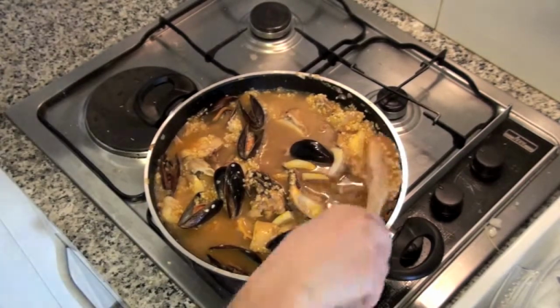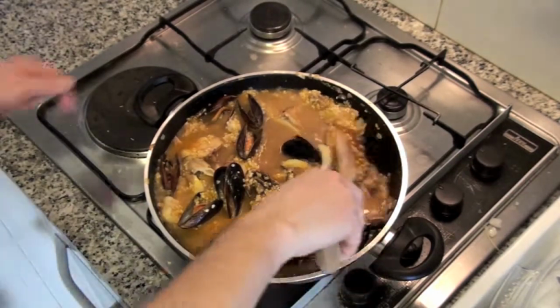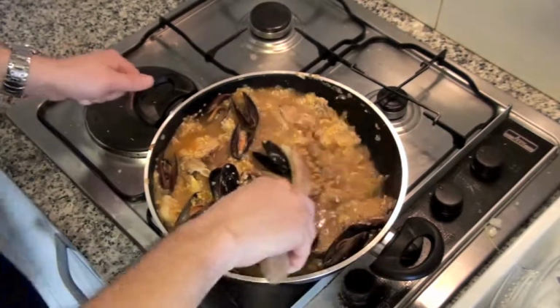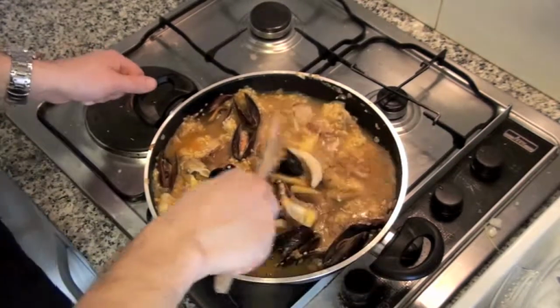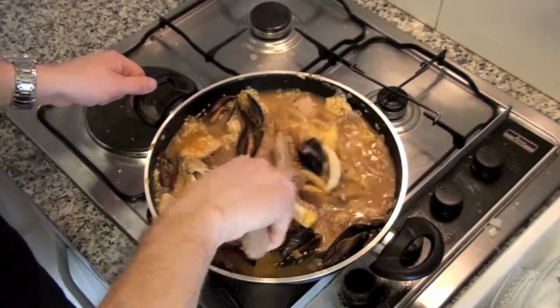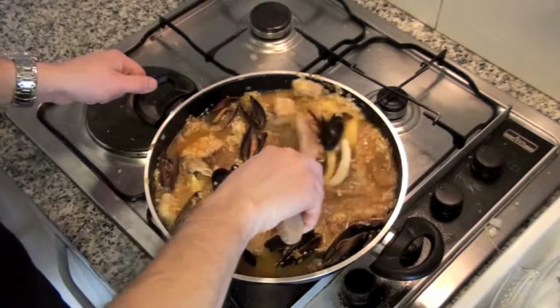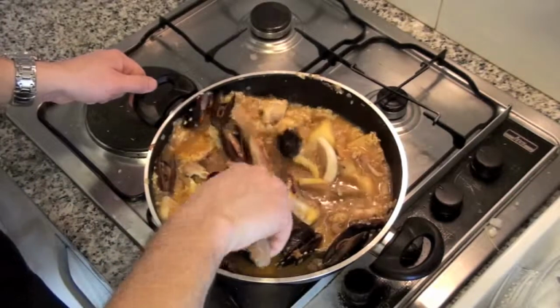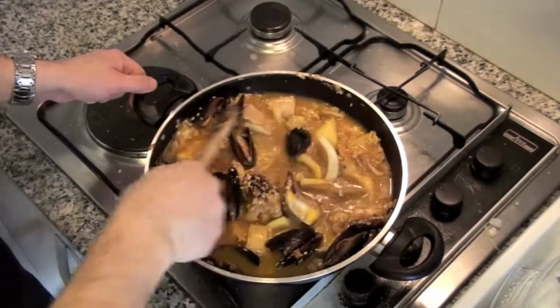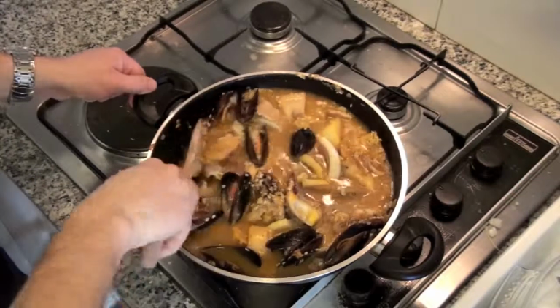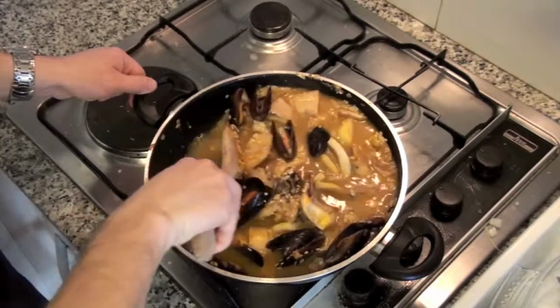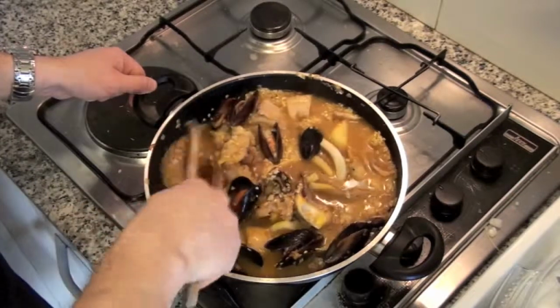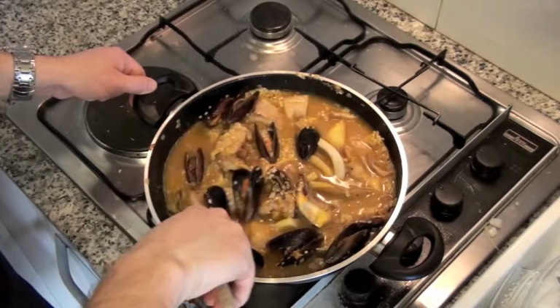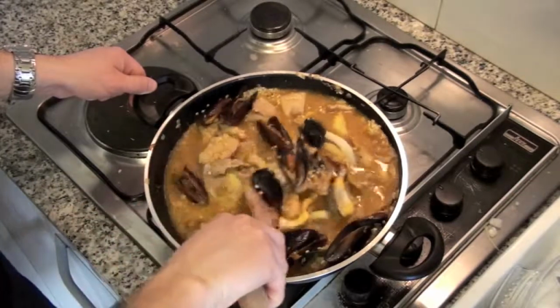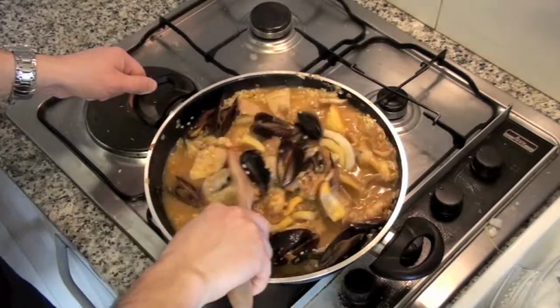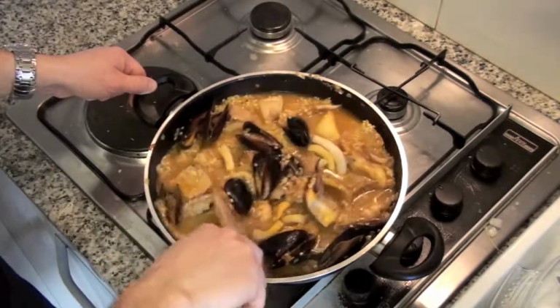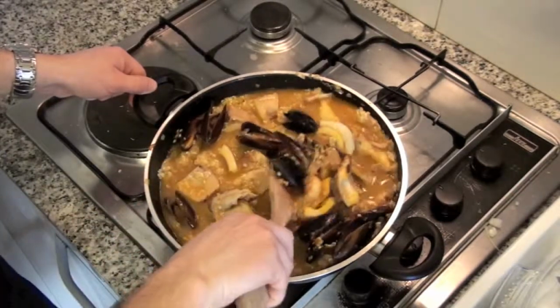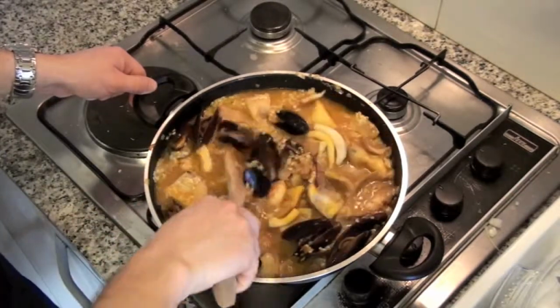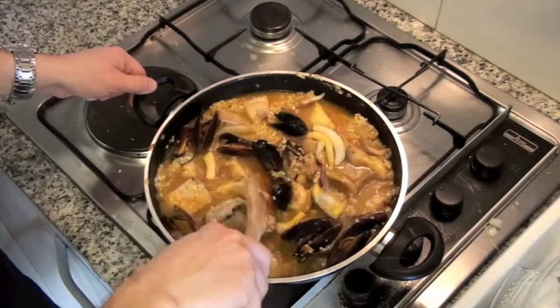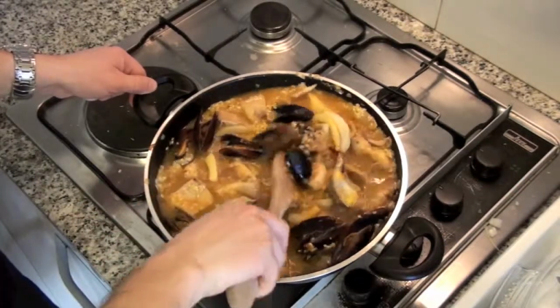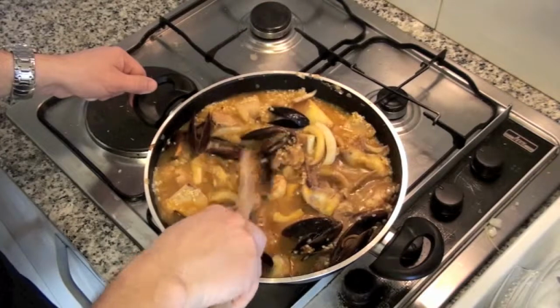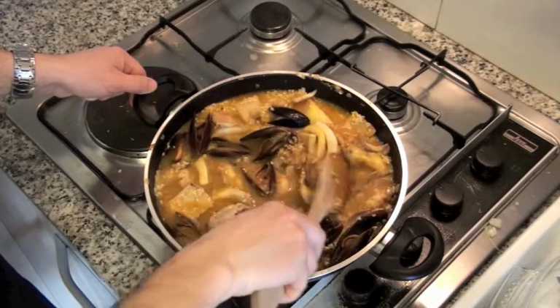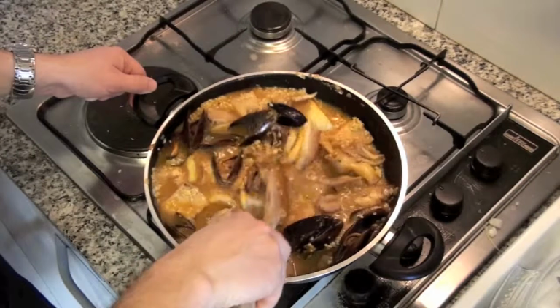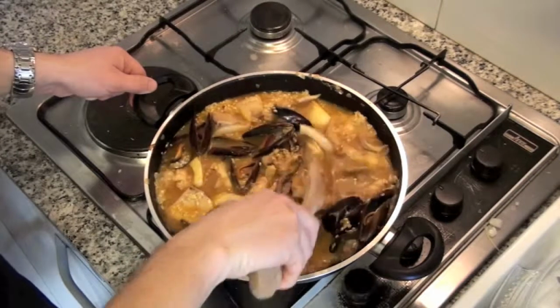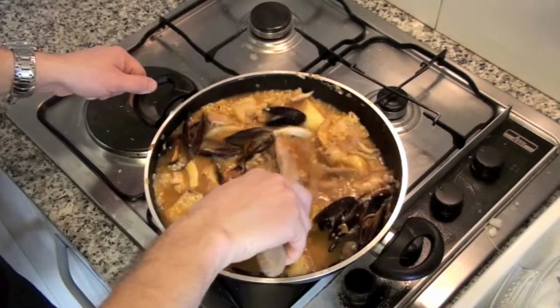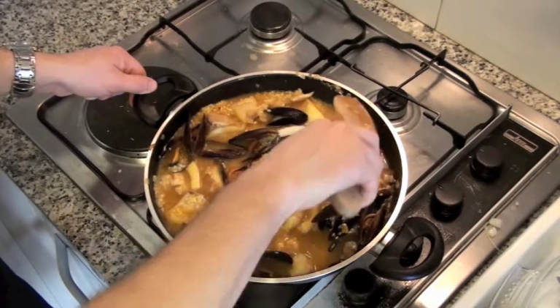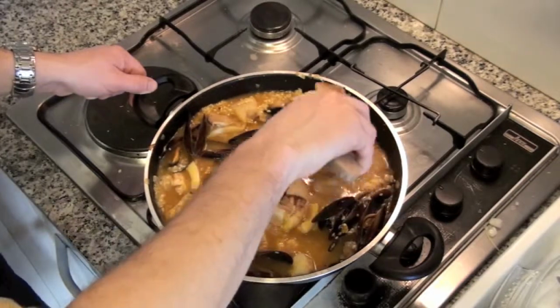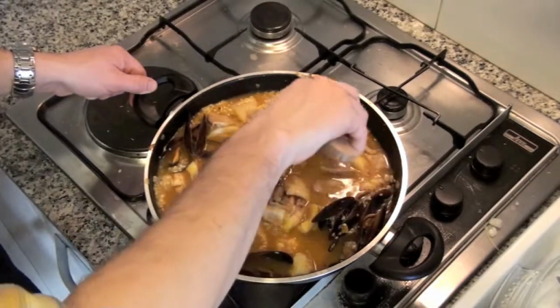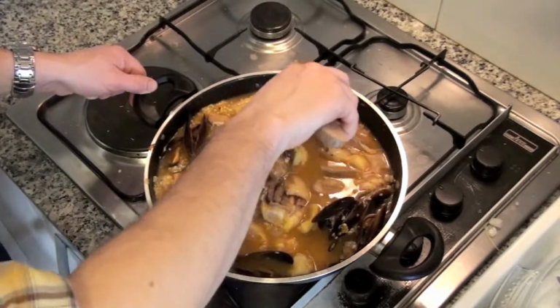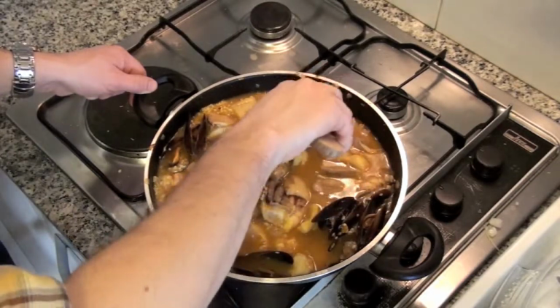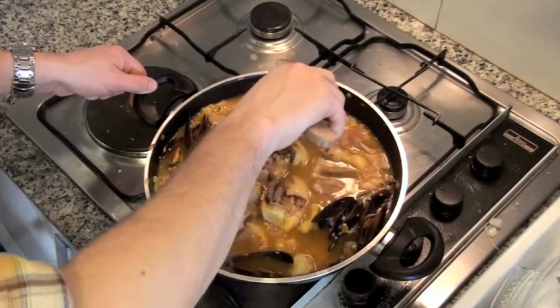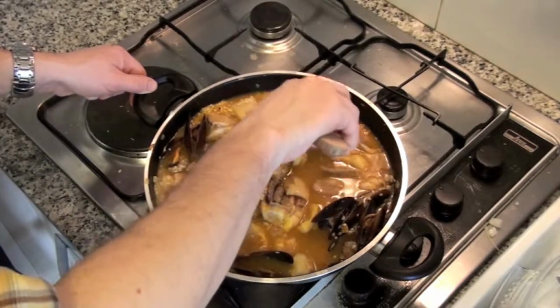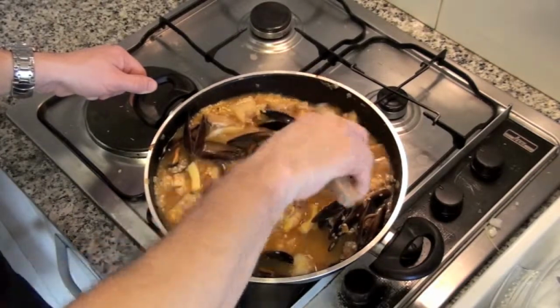You can serve the paella with some lemon so people can squeeze it. Lemon is a nice partner to paella. Hope you like this recipe. See you next time.